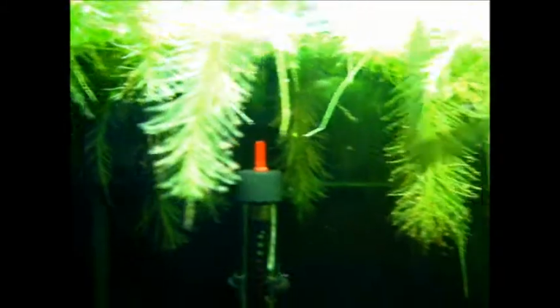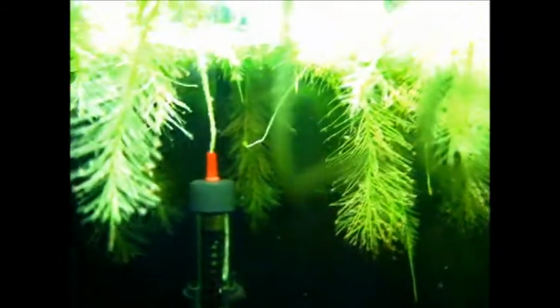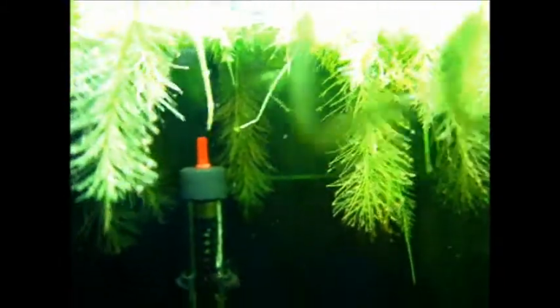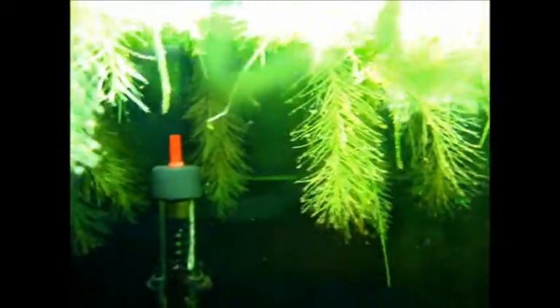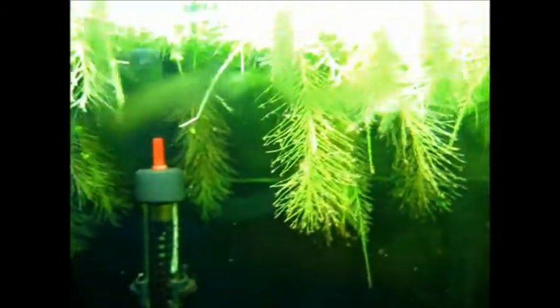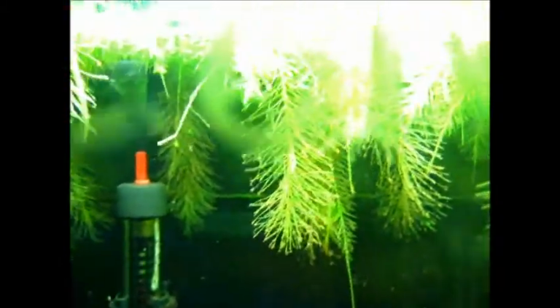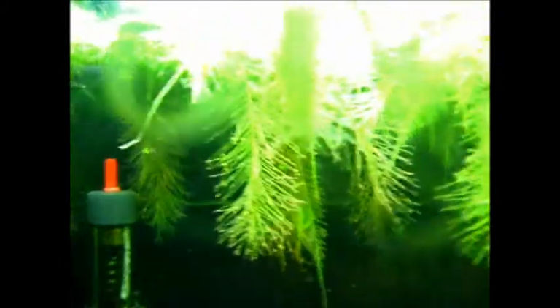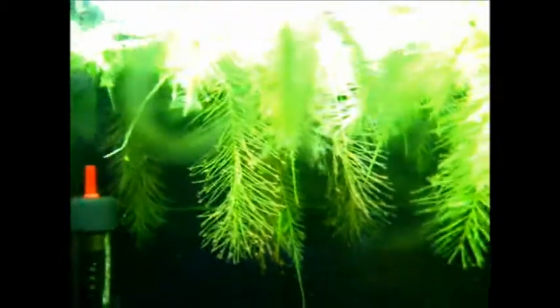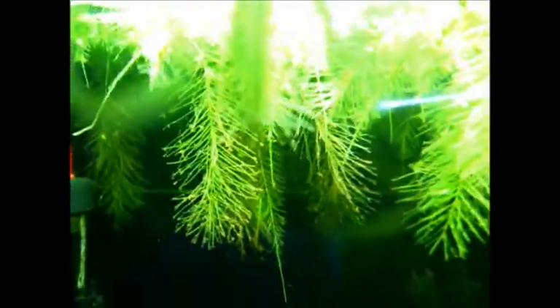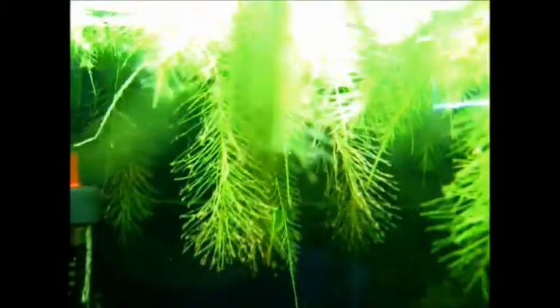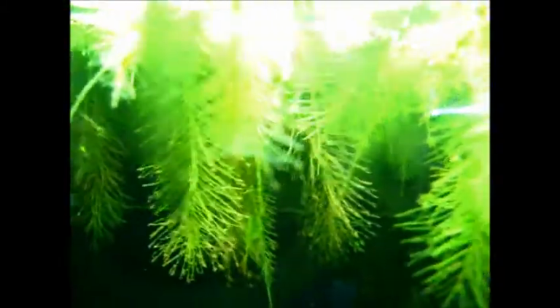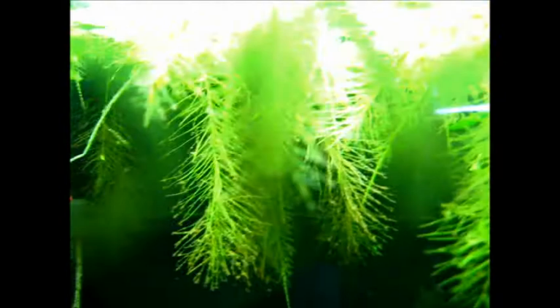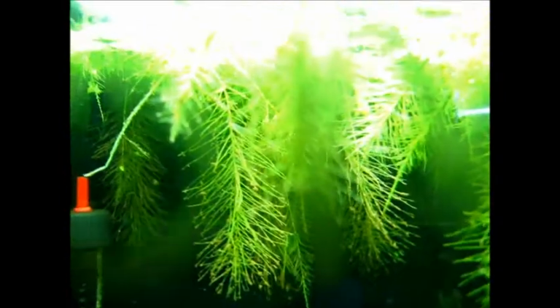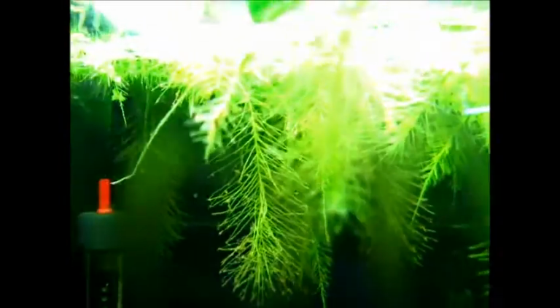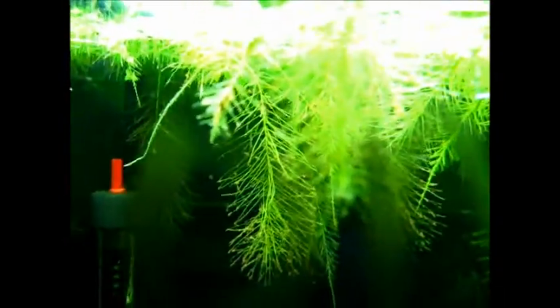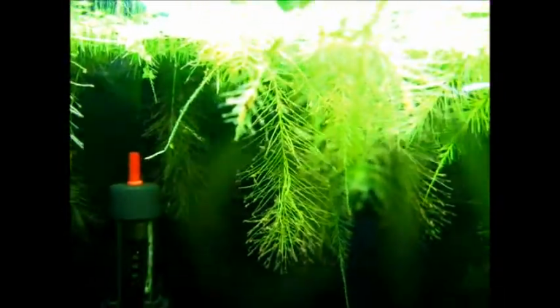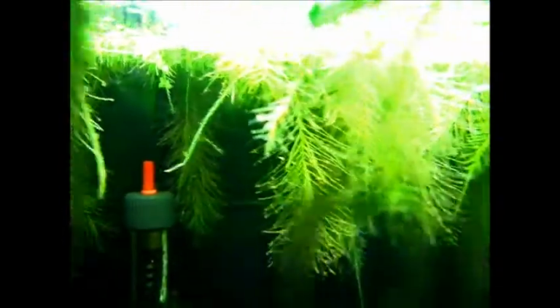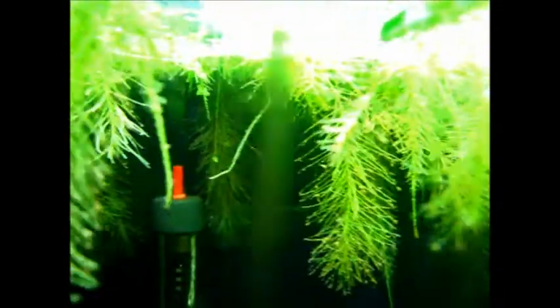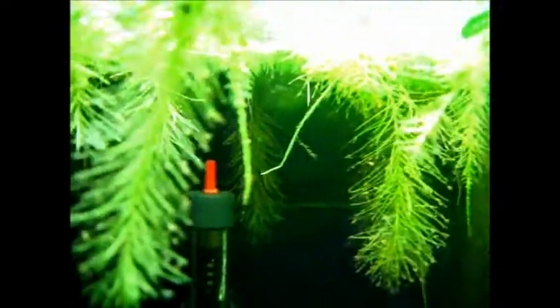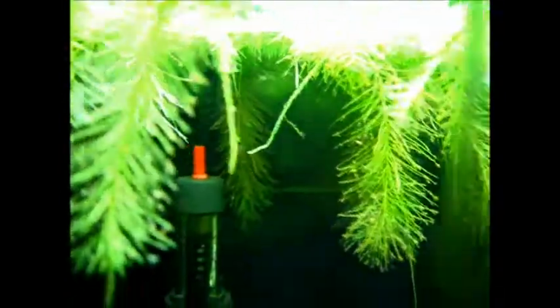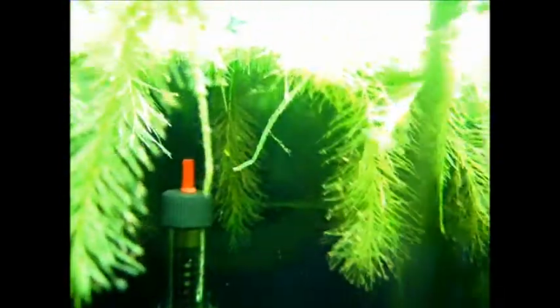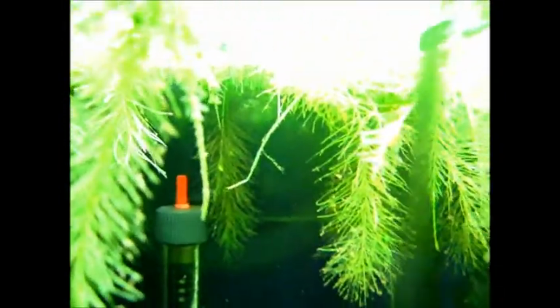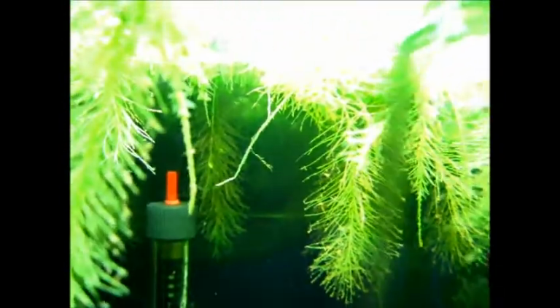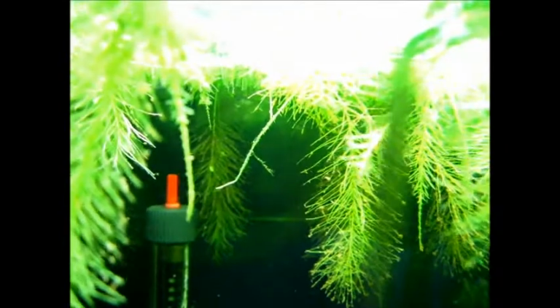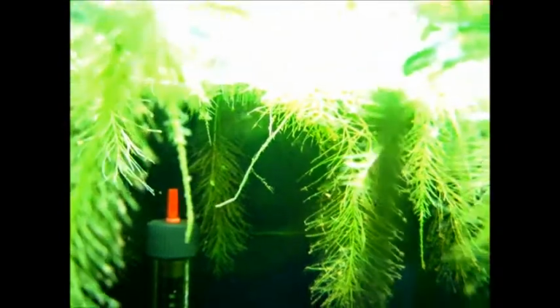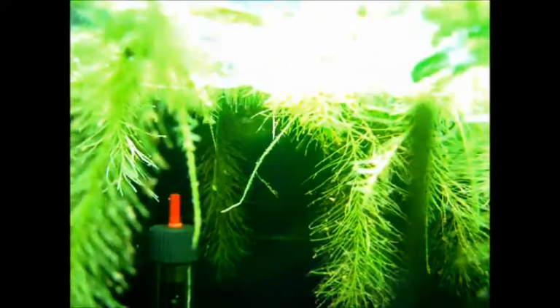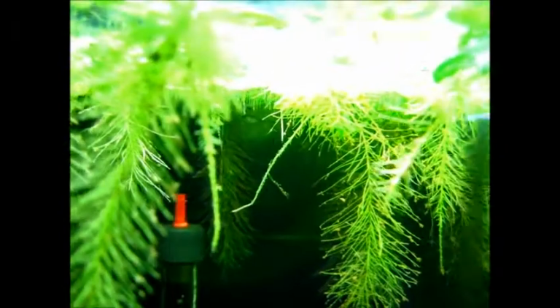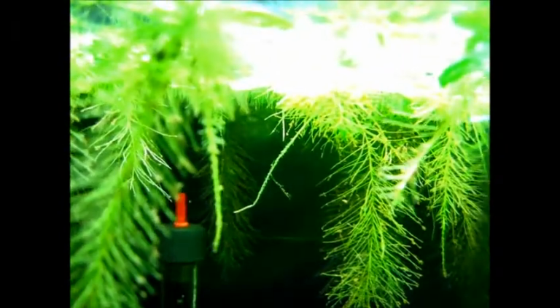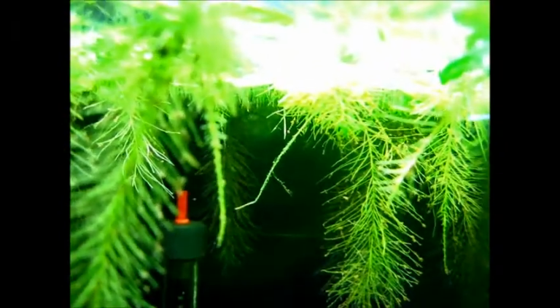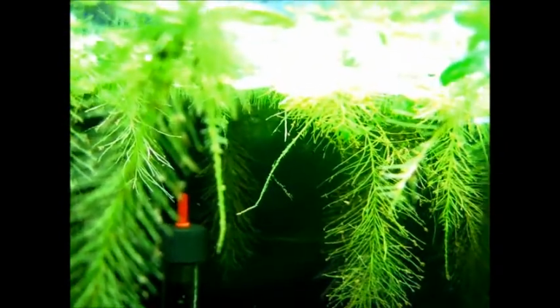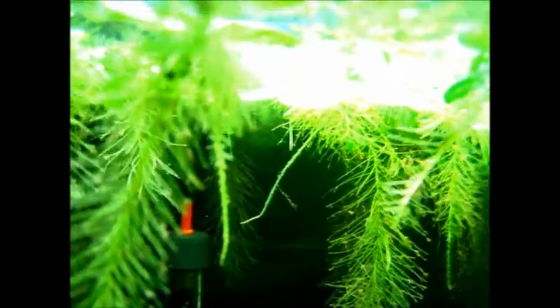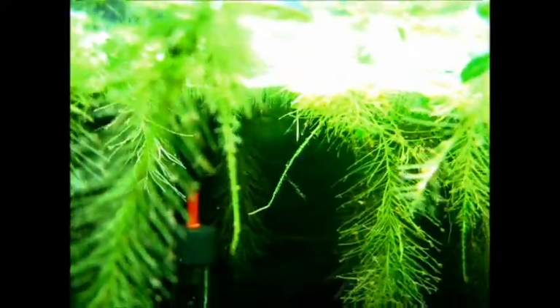If I had a better camera I would be able to show you, but I have made other videos about little organisms living in my fish tank, so you can search that in my videos.